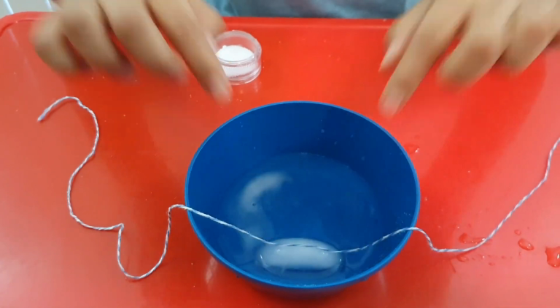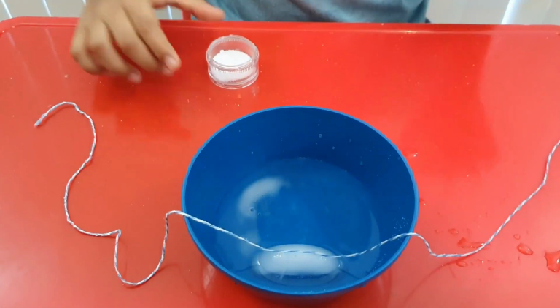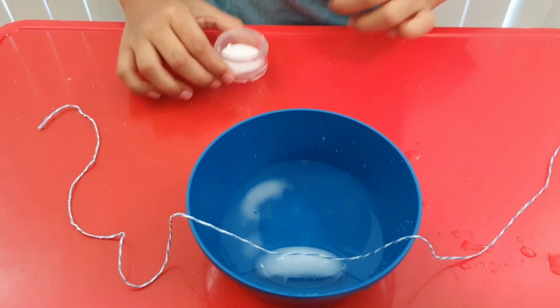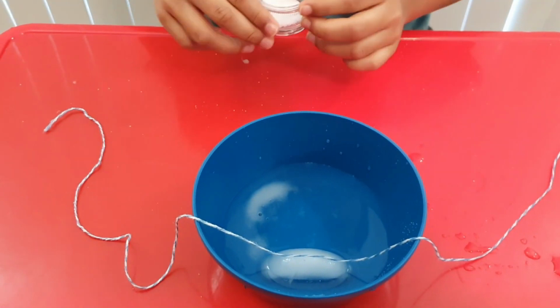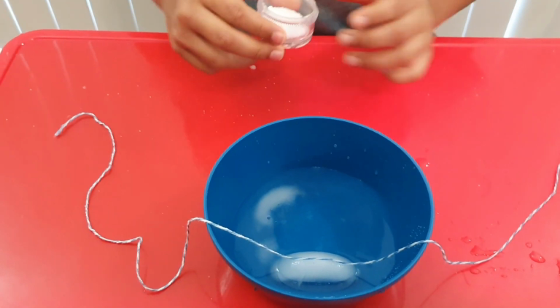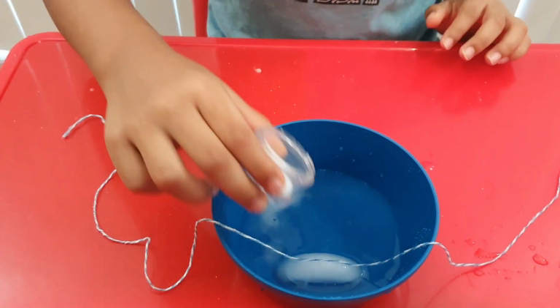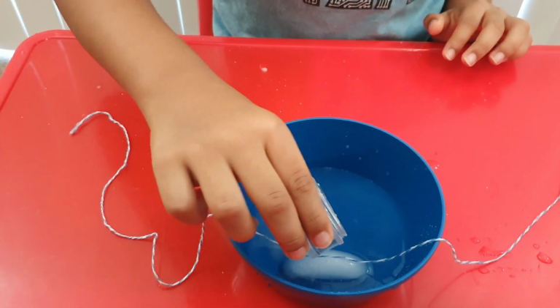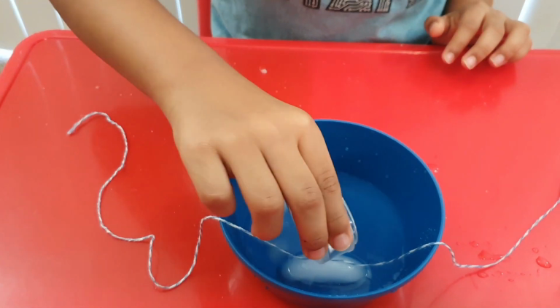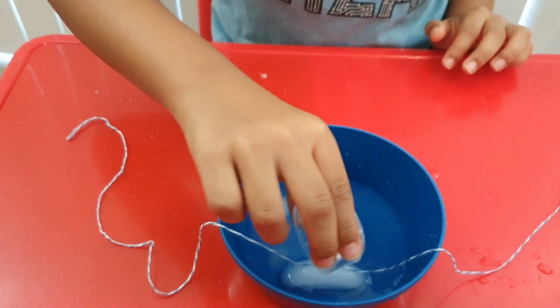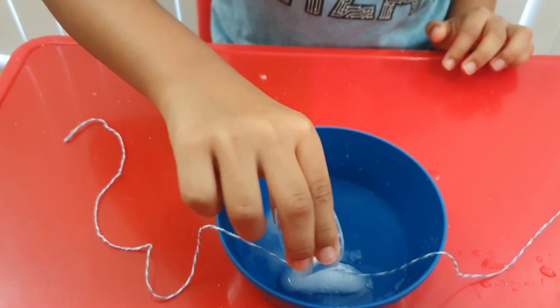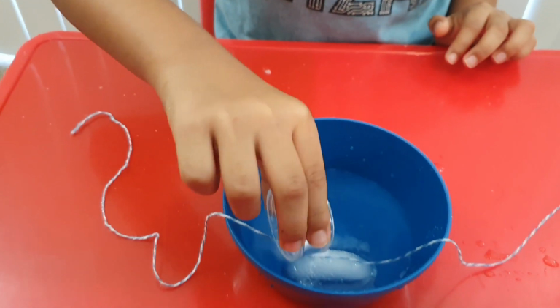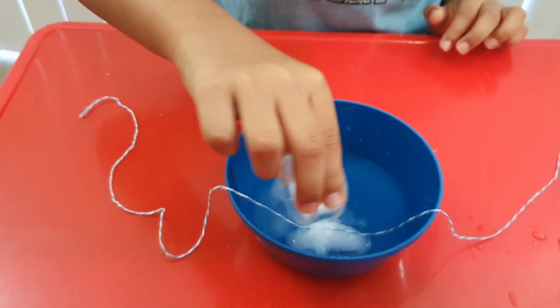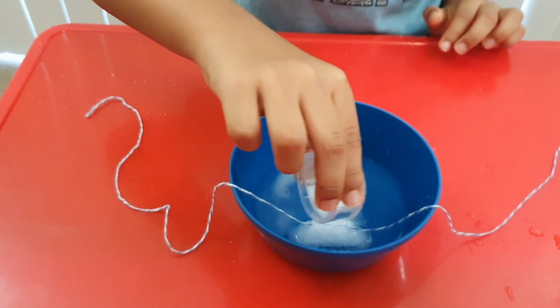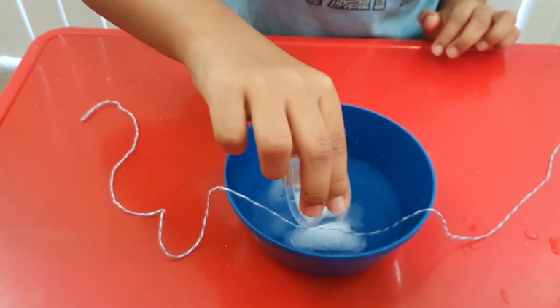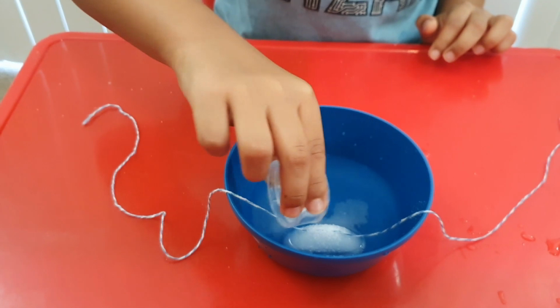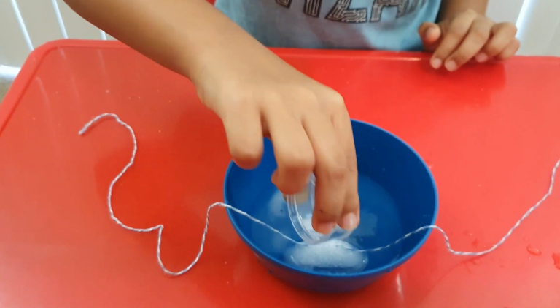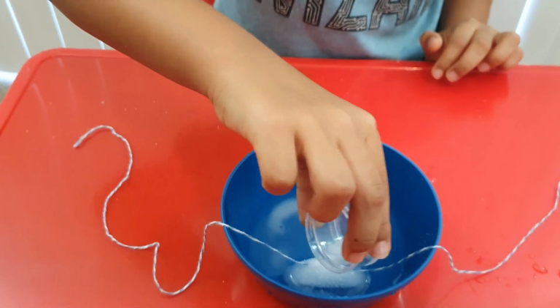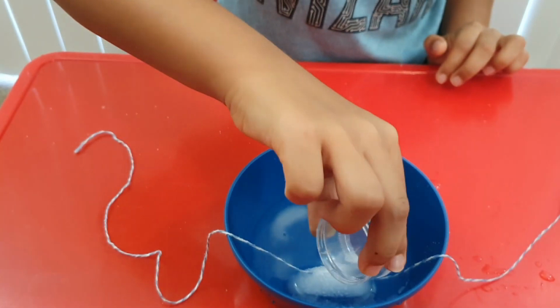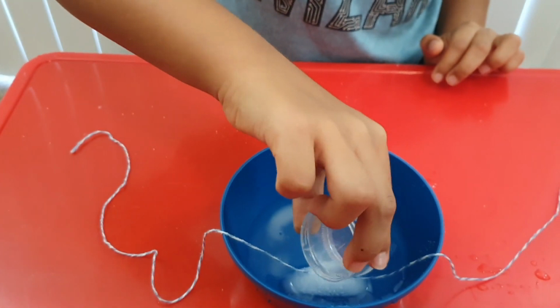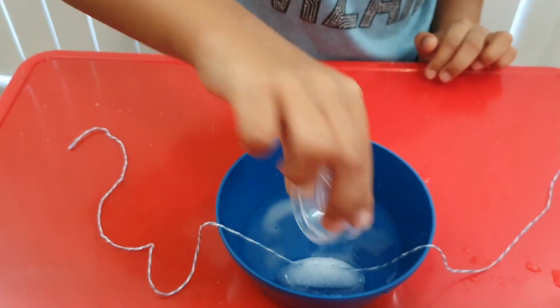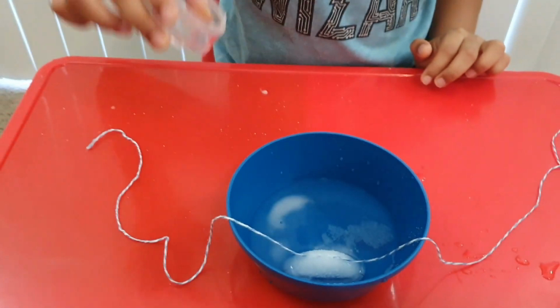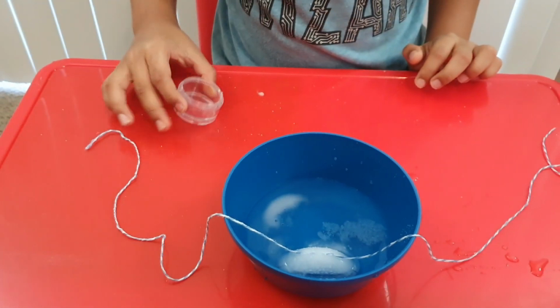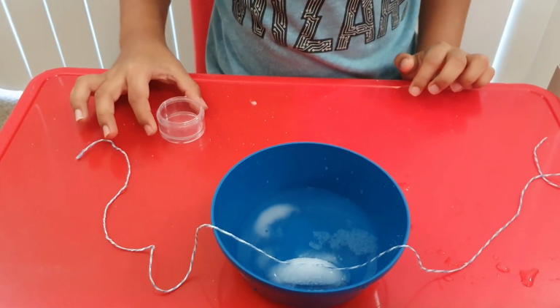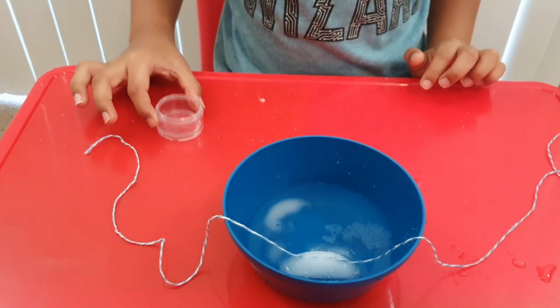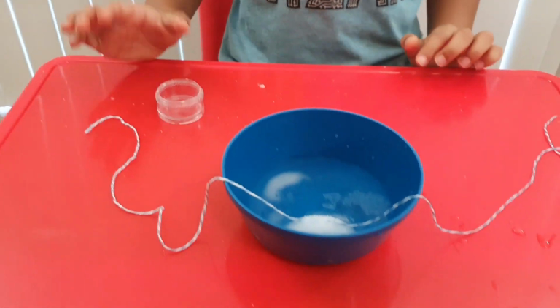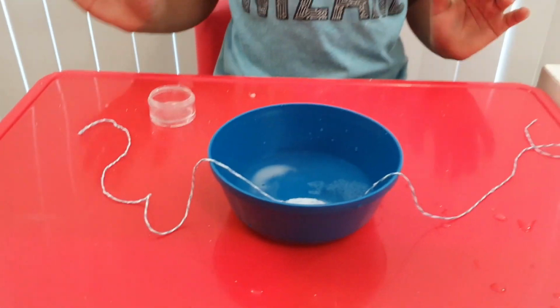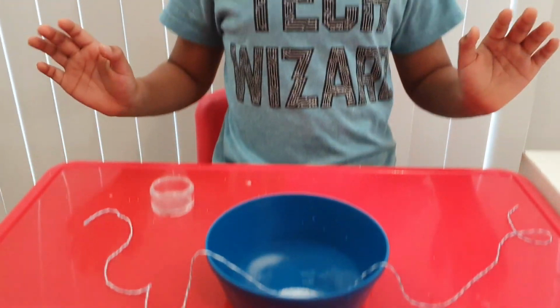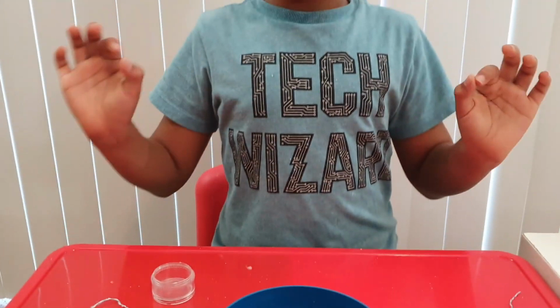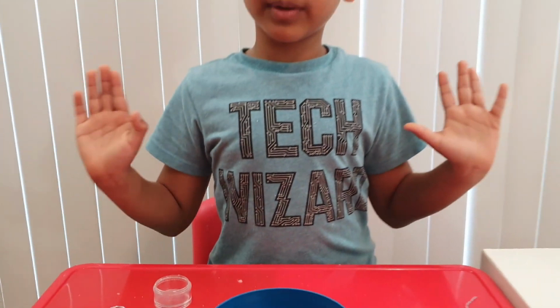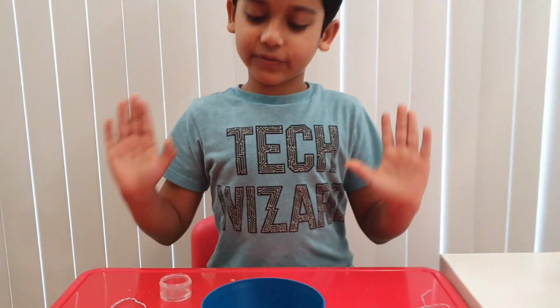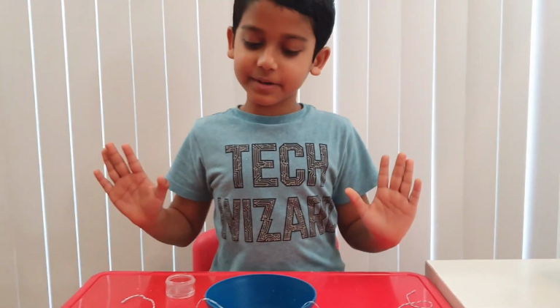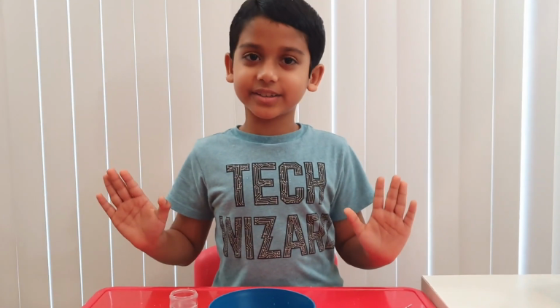Okay, let's put some salt in. Let's finish it. Now just wait for one minute.